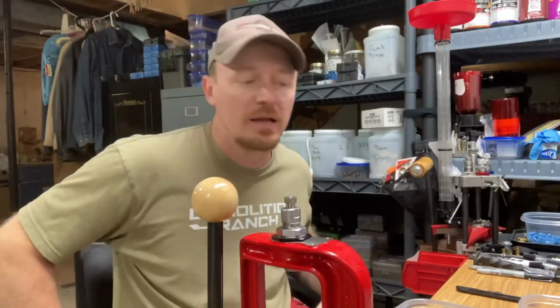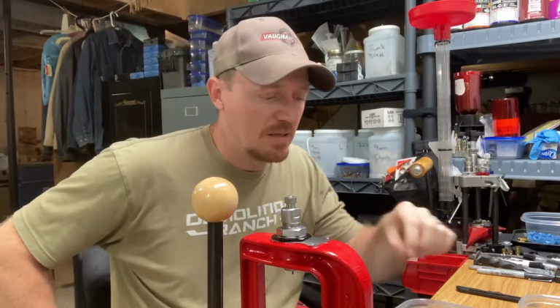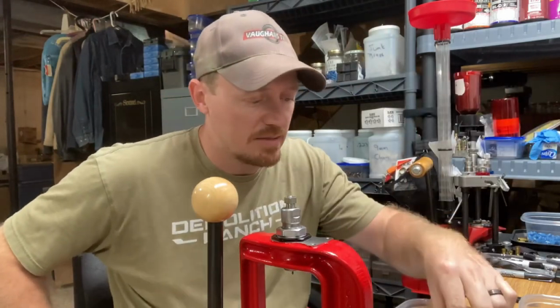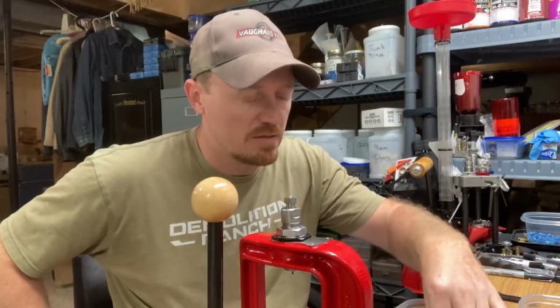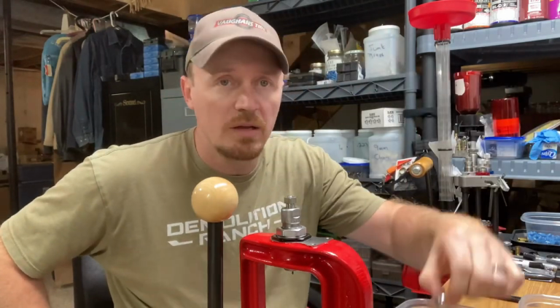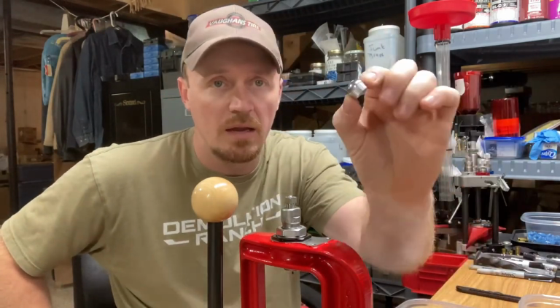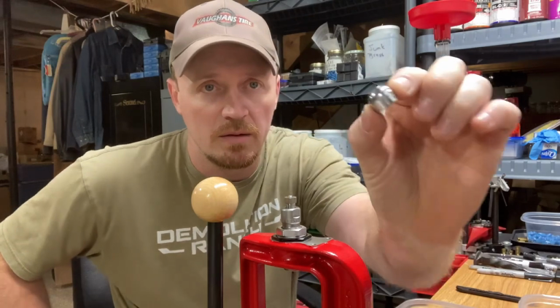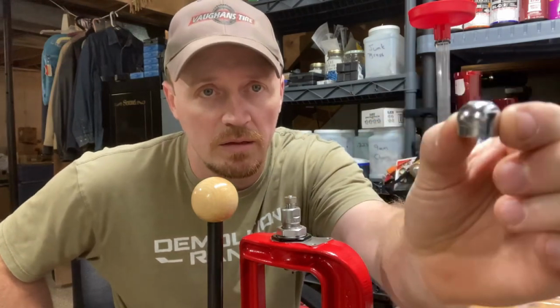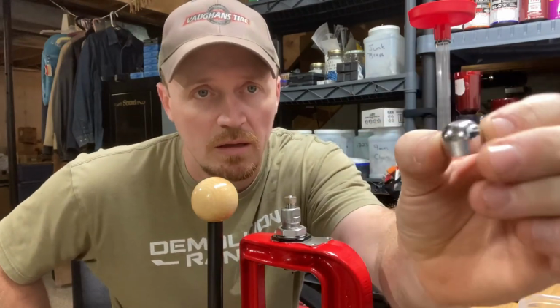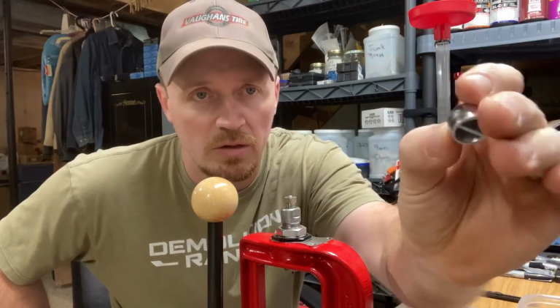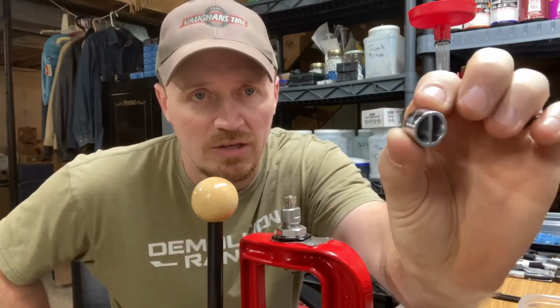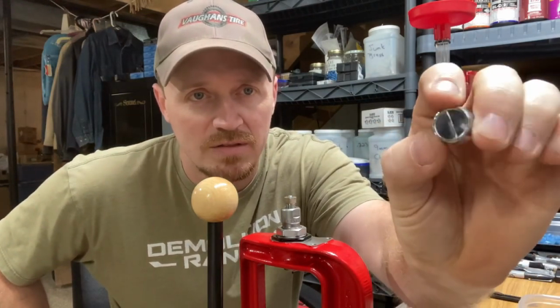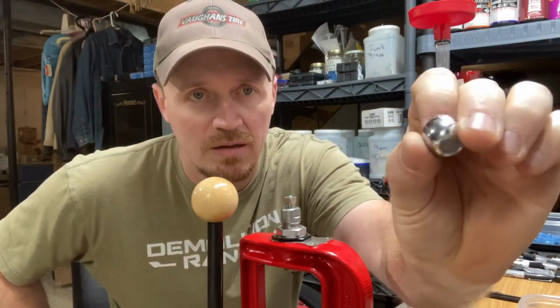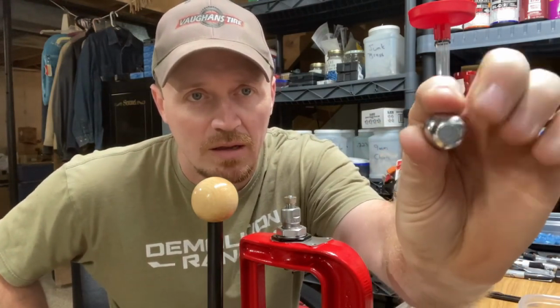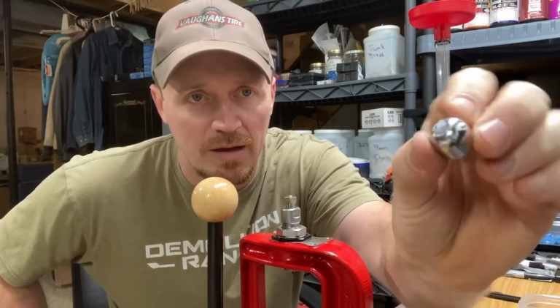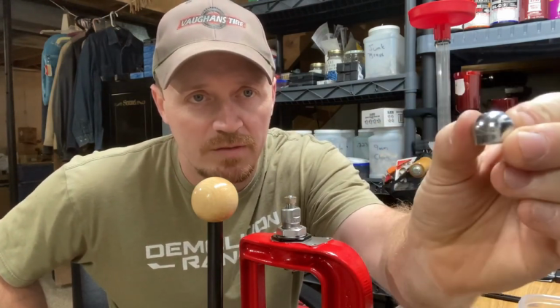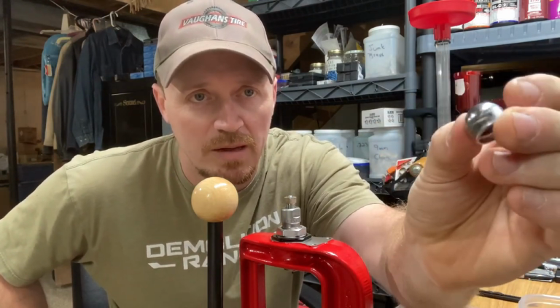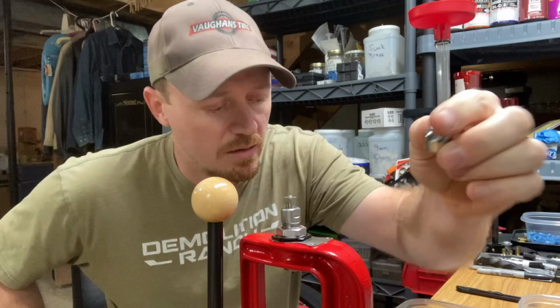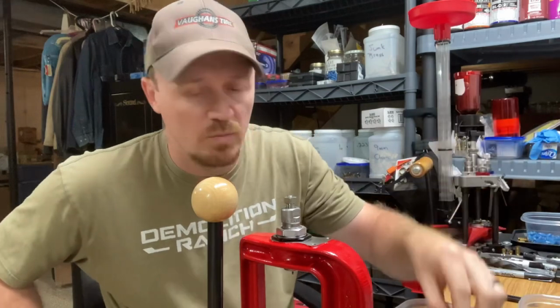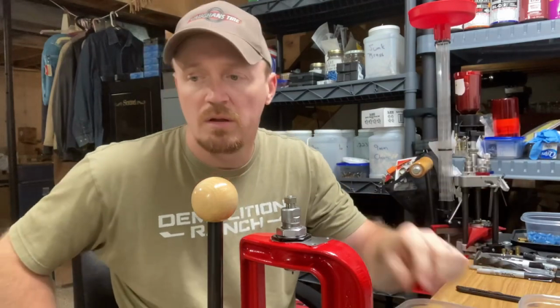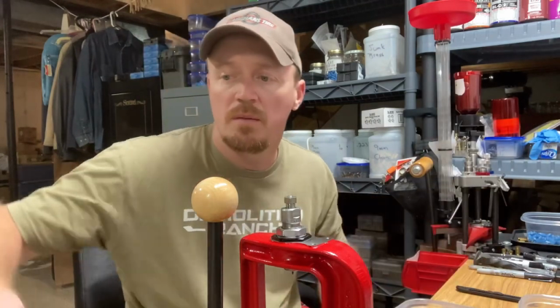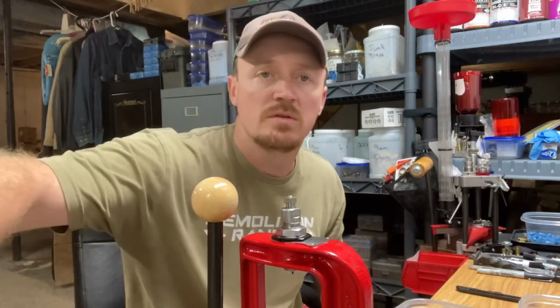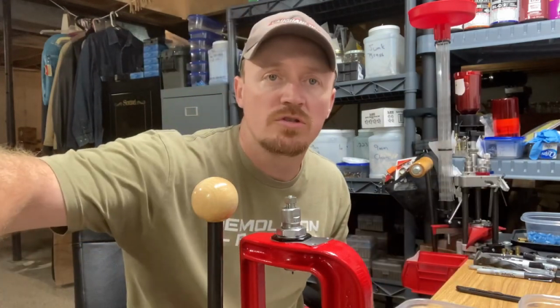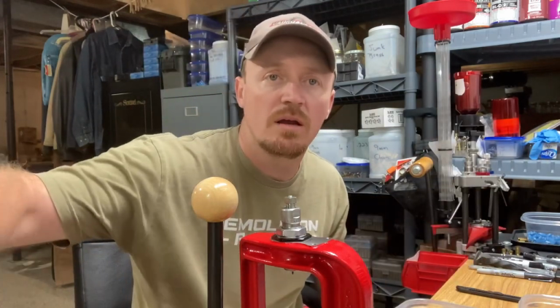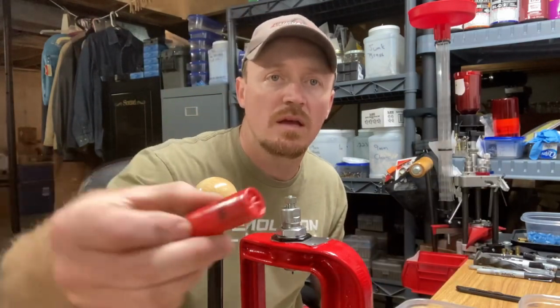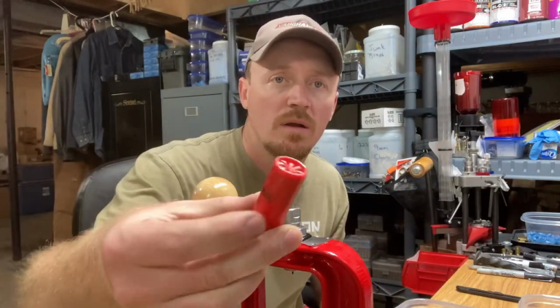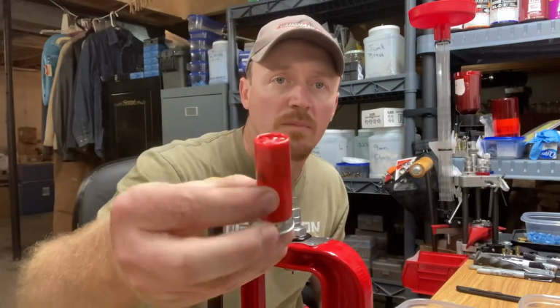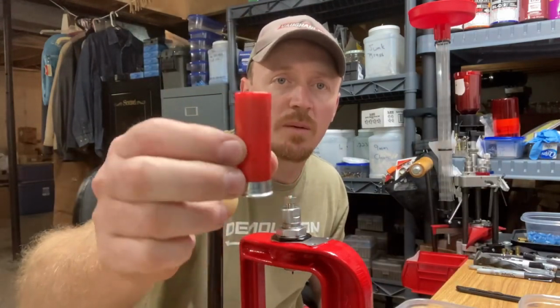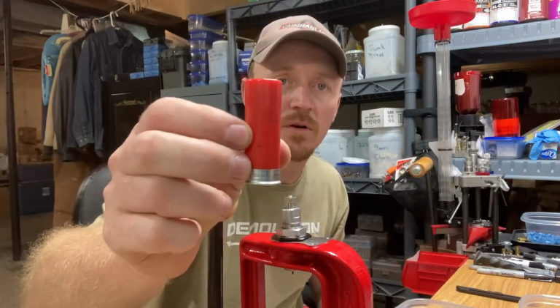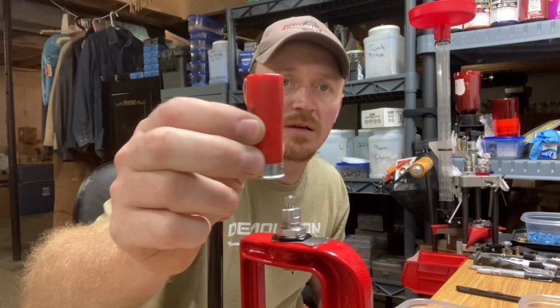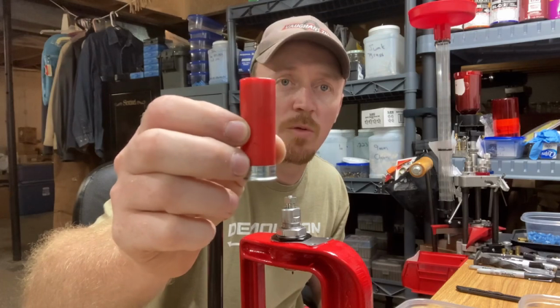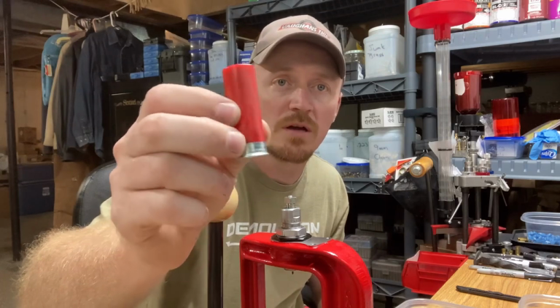Got some of these casted up this morning and they're looking good — a little key drive slug. Got about 50 of them made here and we're going to load them up into some birdshot rounds, what people commonly refer to as hobo slugs.